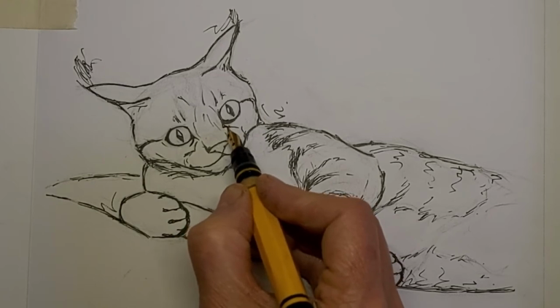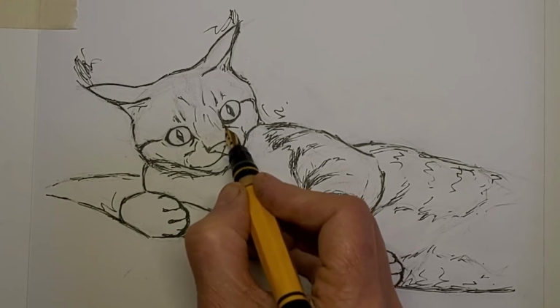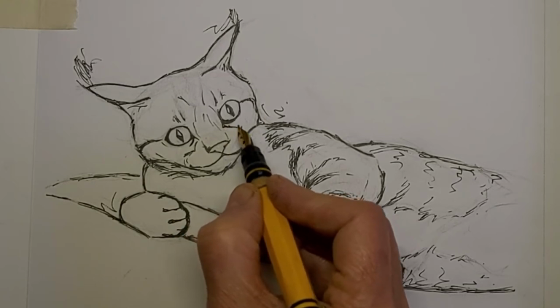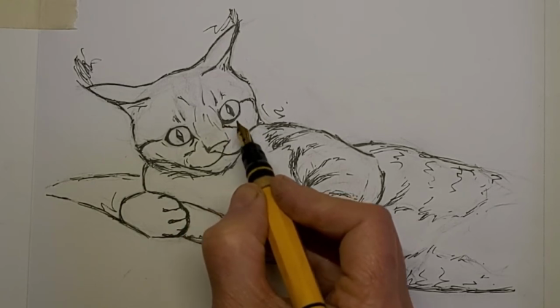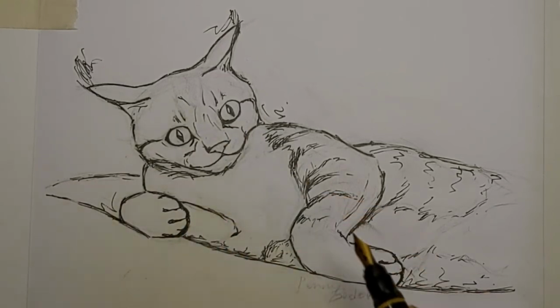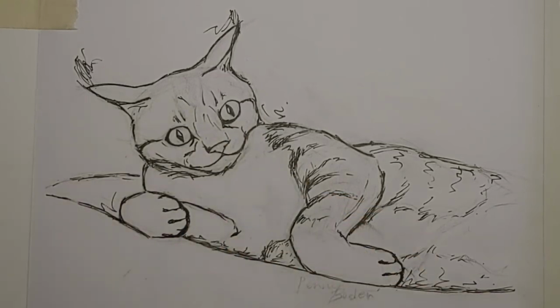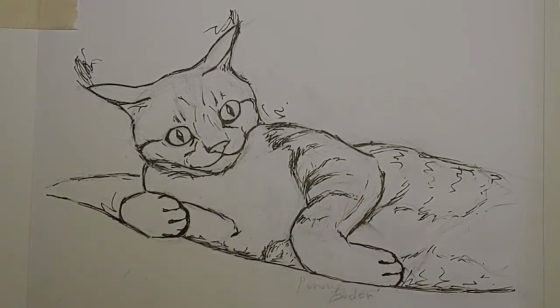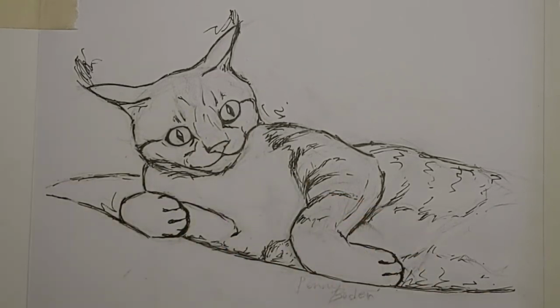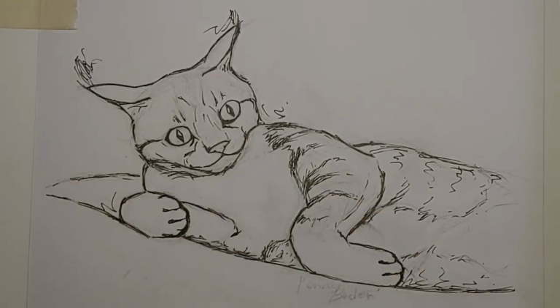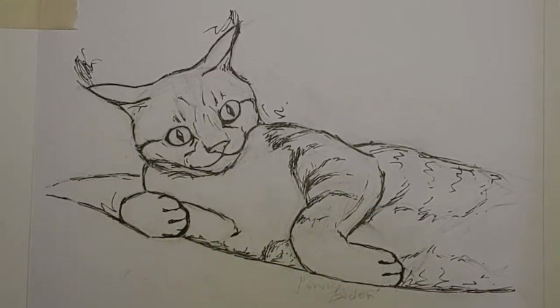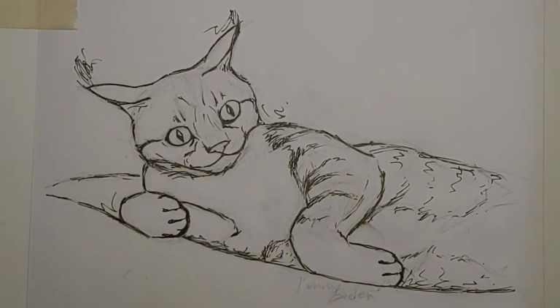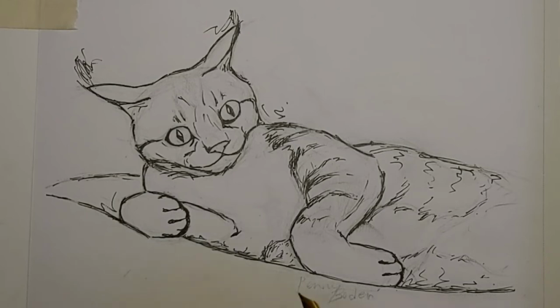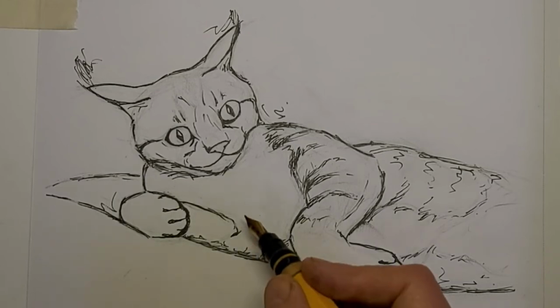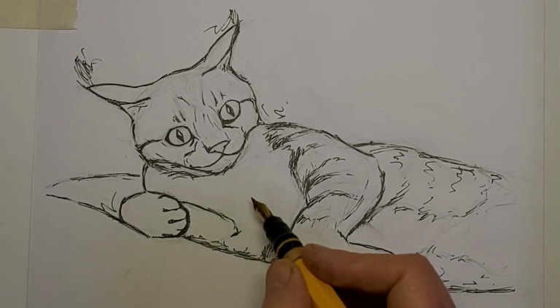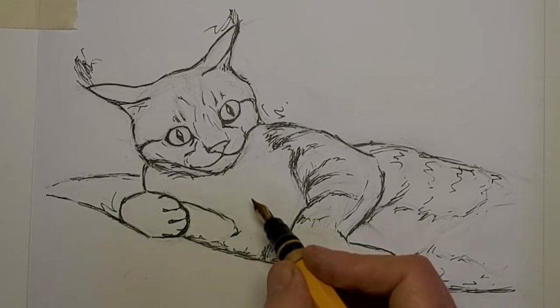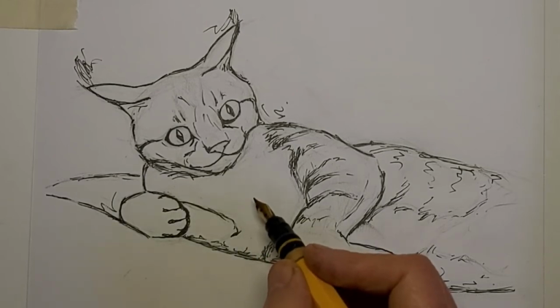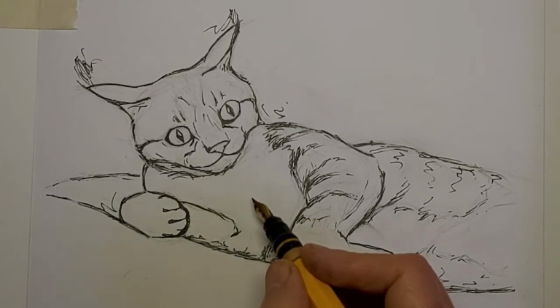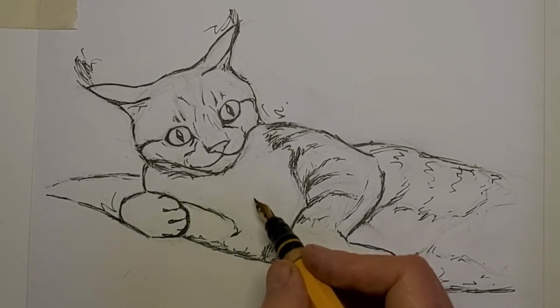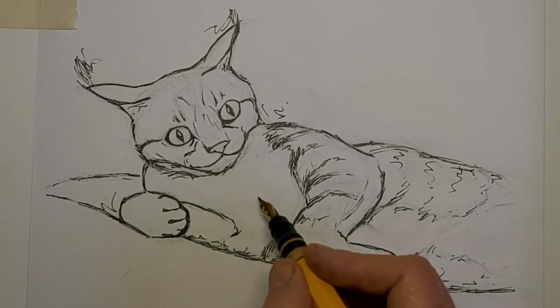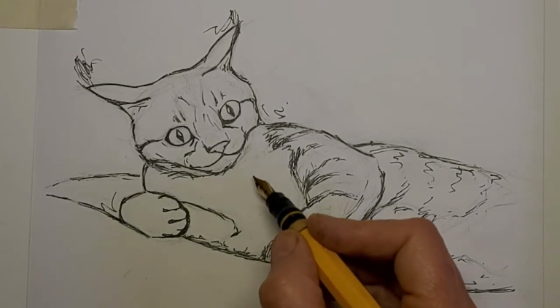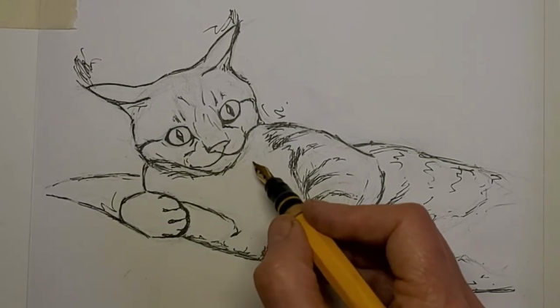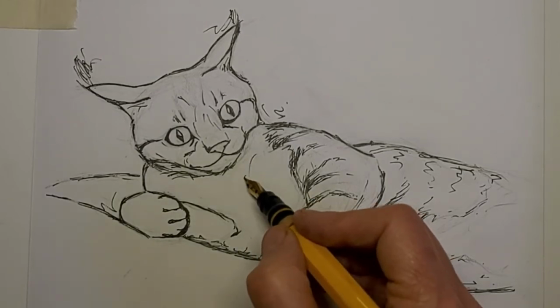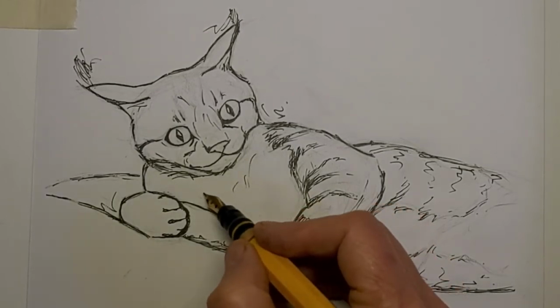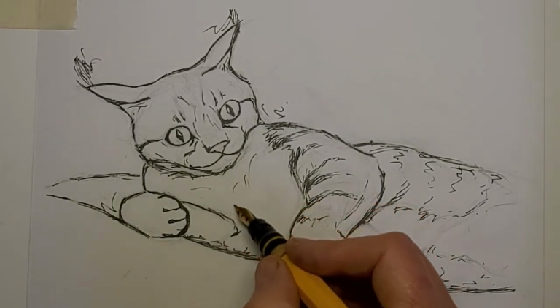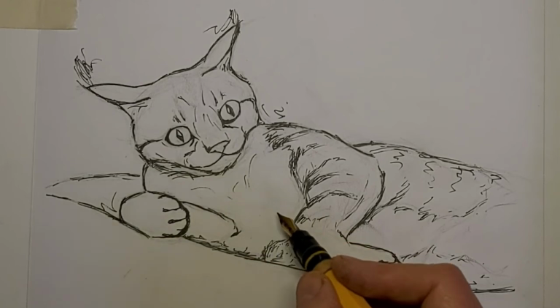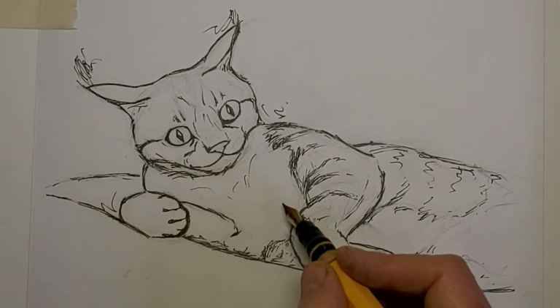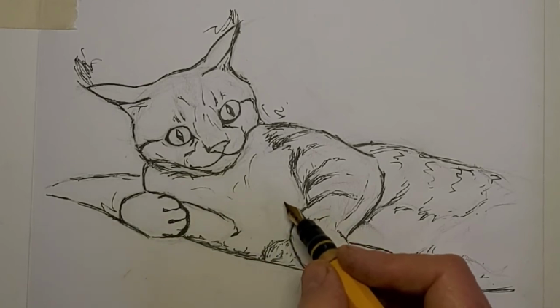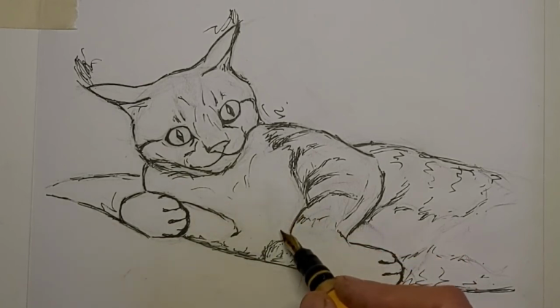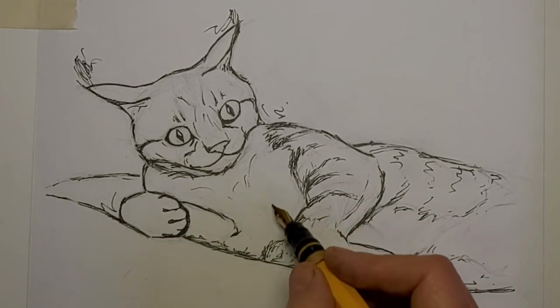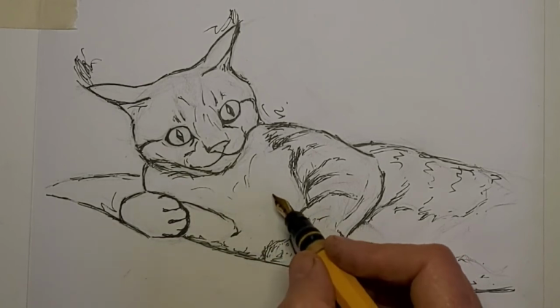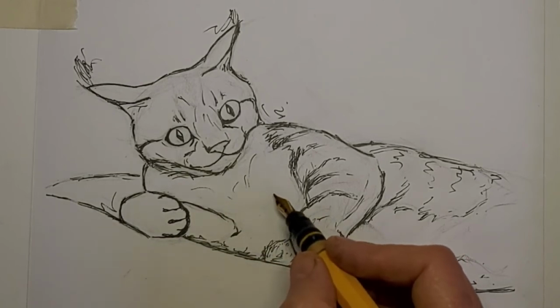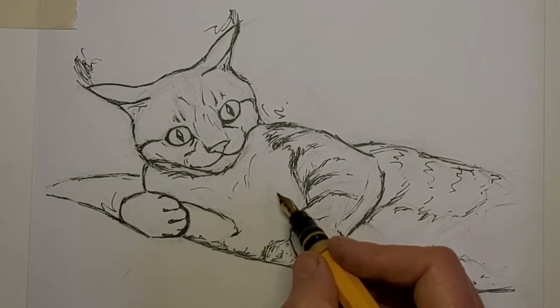I don't want to overdo it on the face, but at the same time usually my best learning comes from when I overdo something. It helps me learn where to stop, and that's one of the hardest things as an artist.